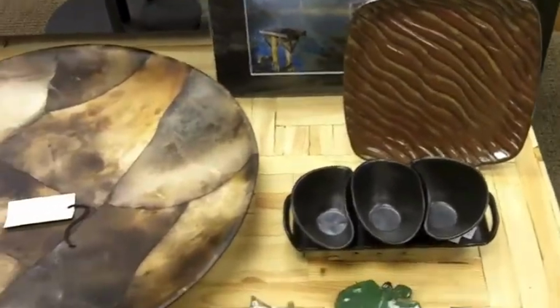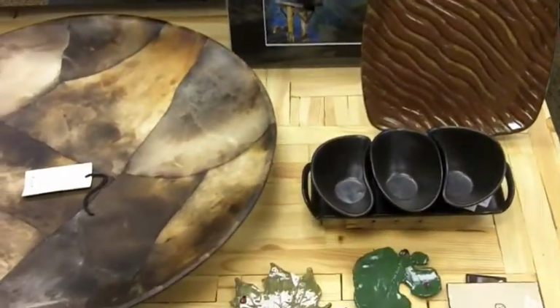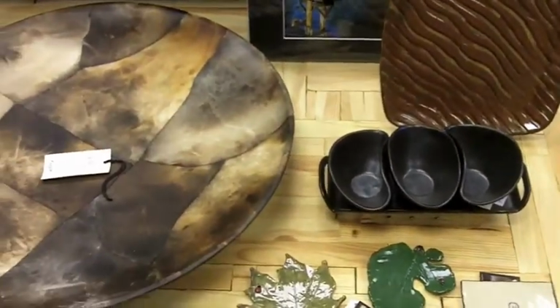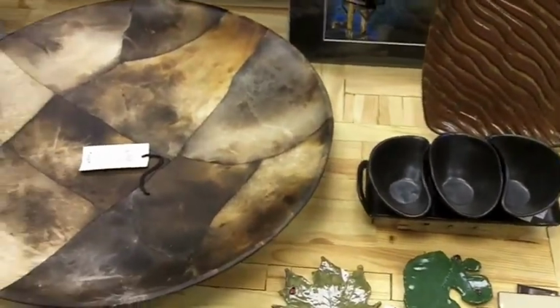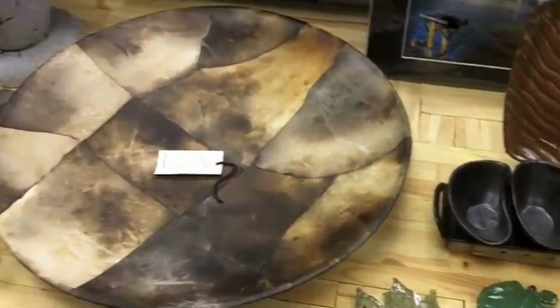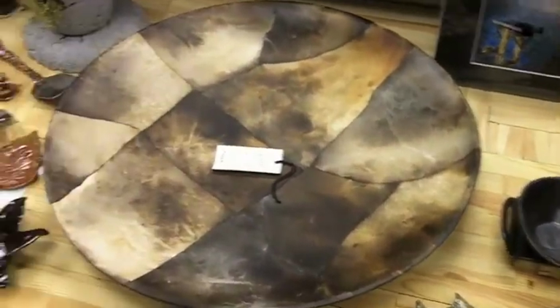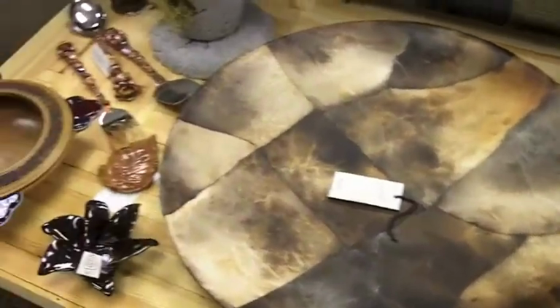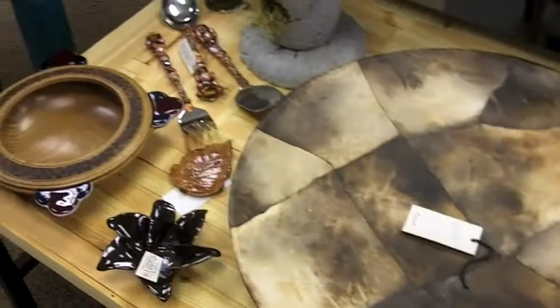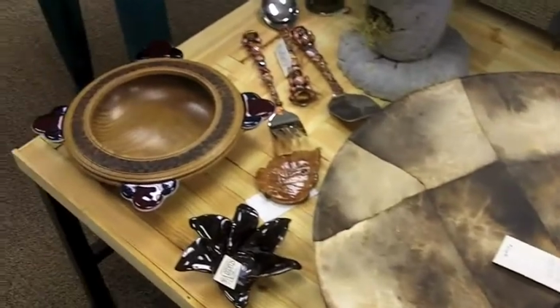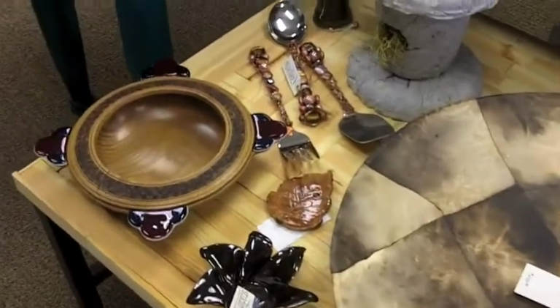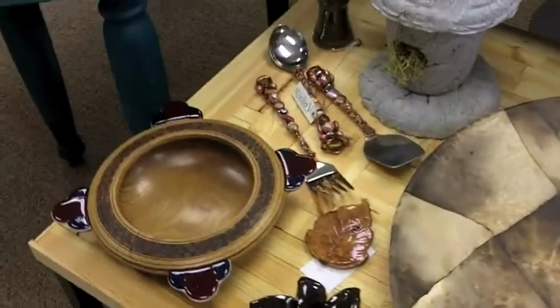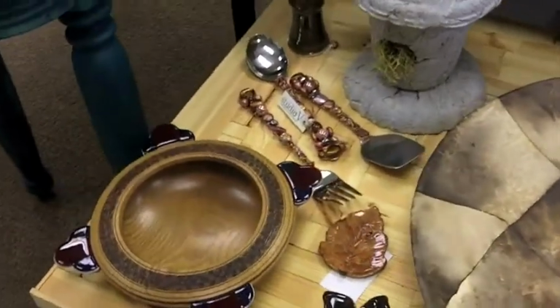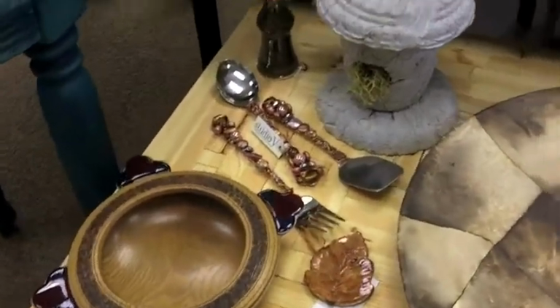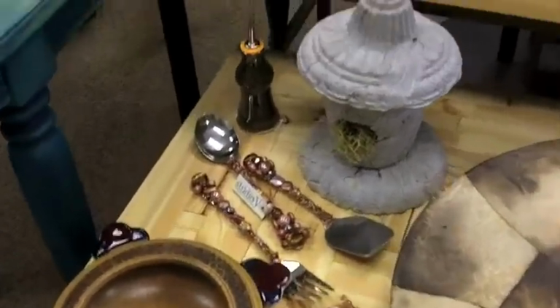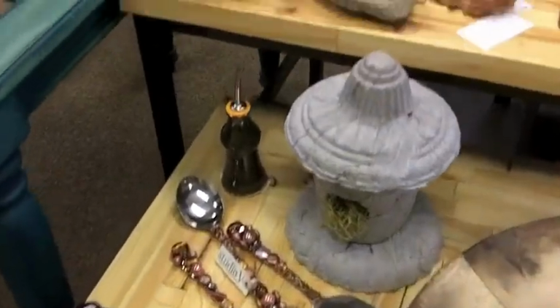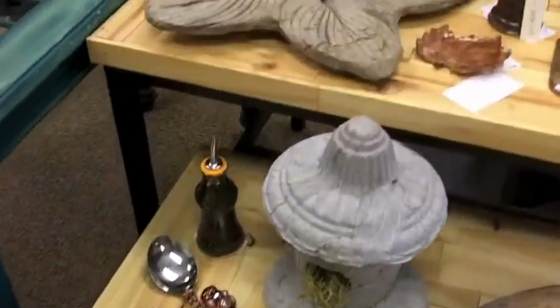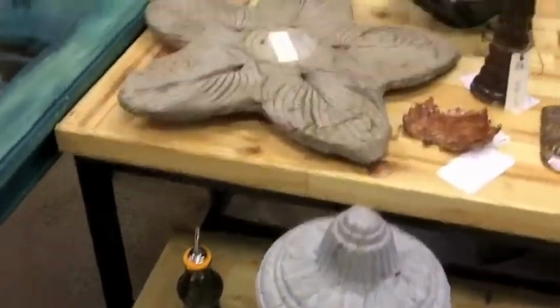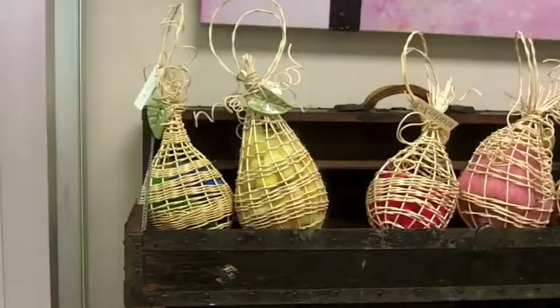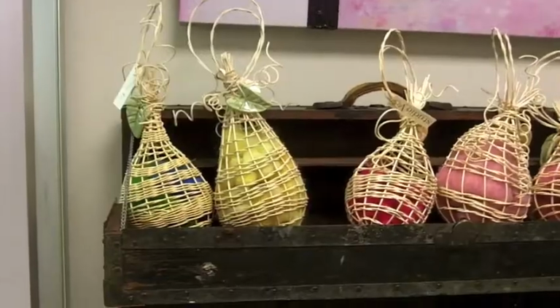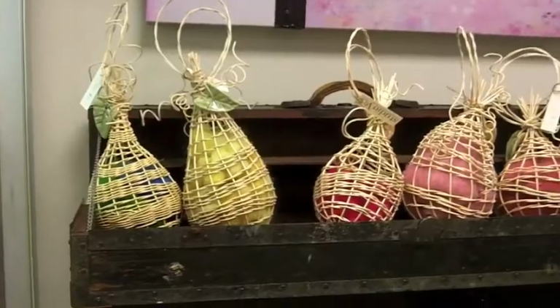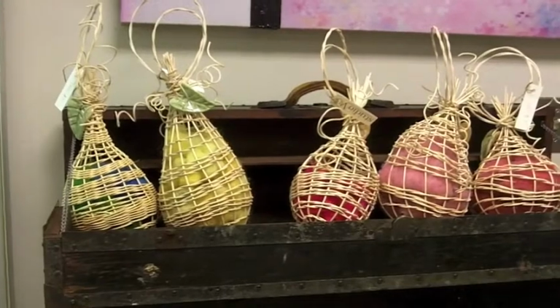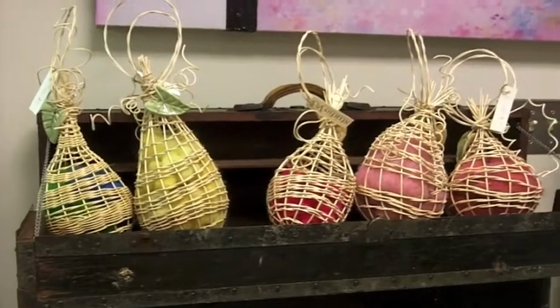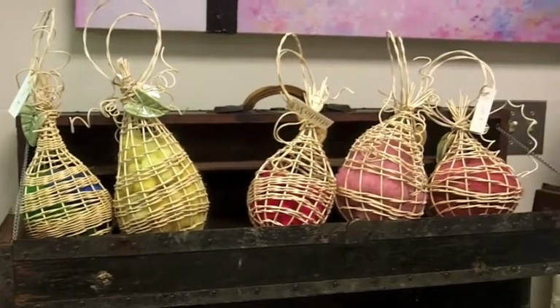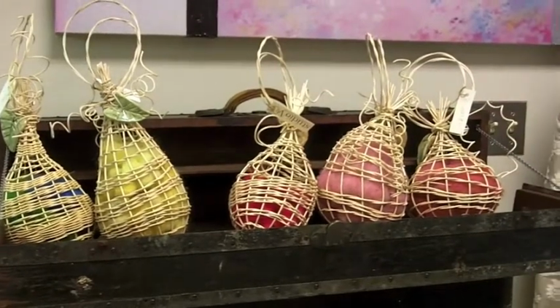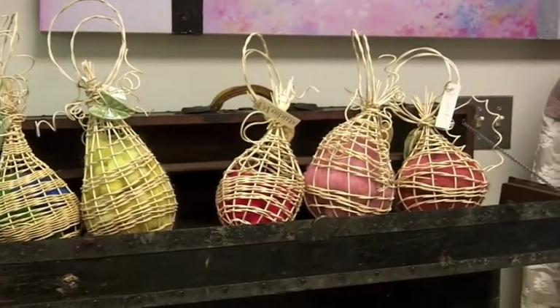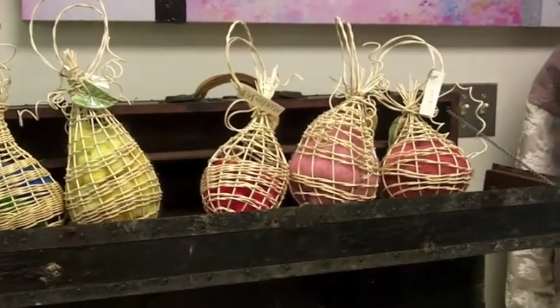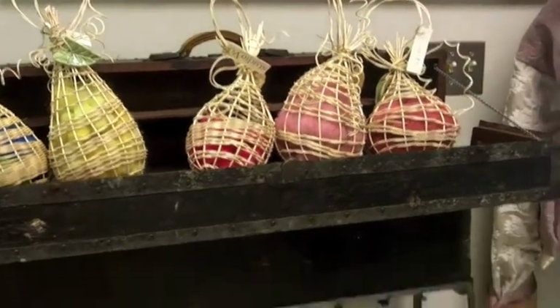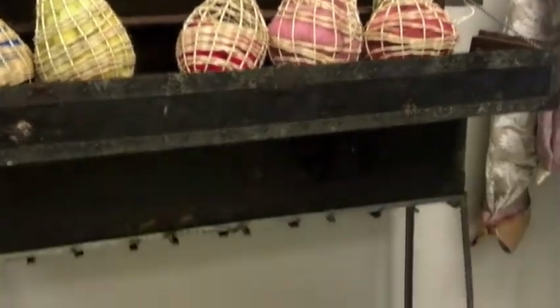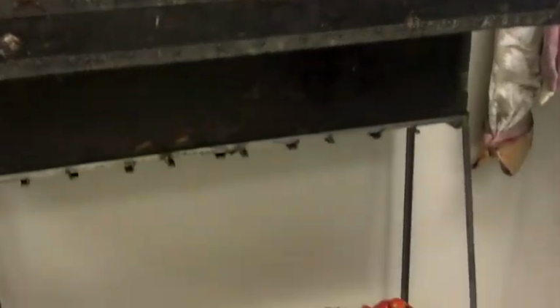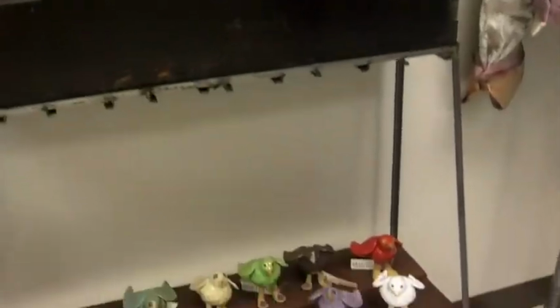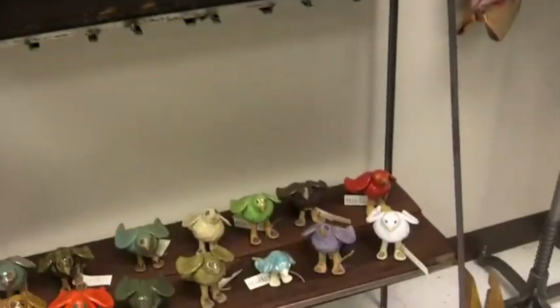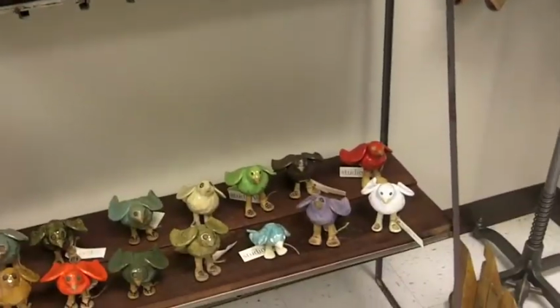Very unique gifts that would be a great gift or something to make your home more unique. It's something that you'll be surprised at what you can find.